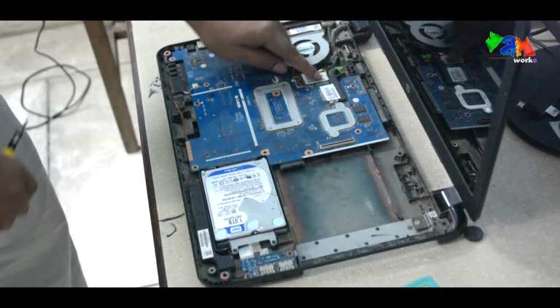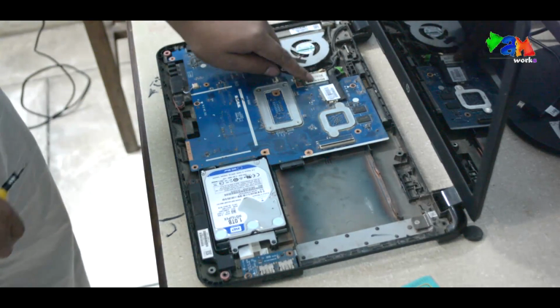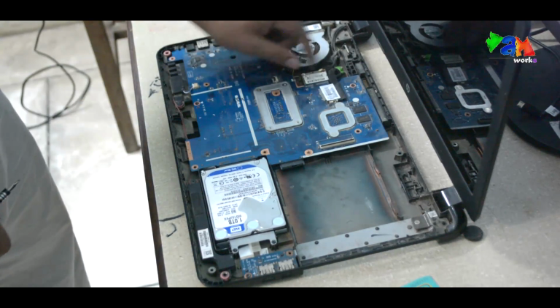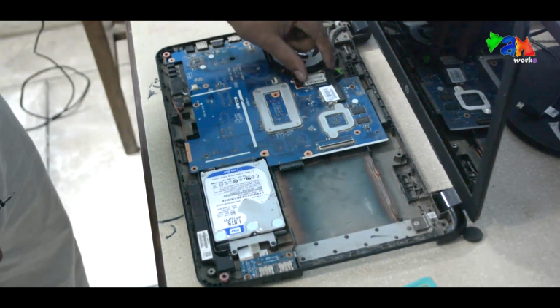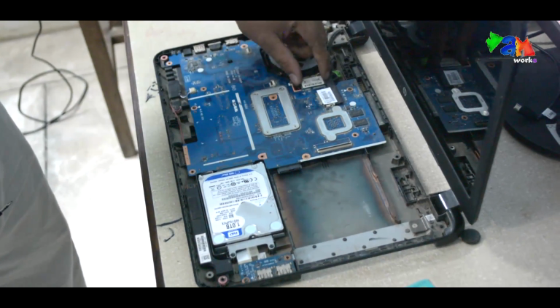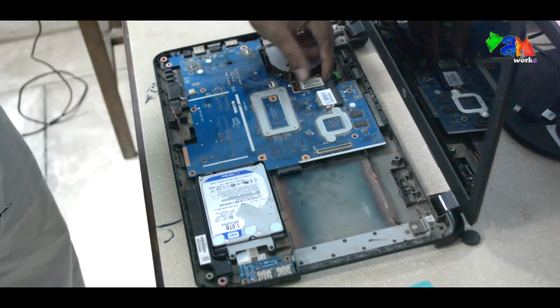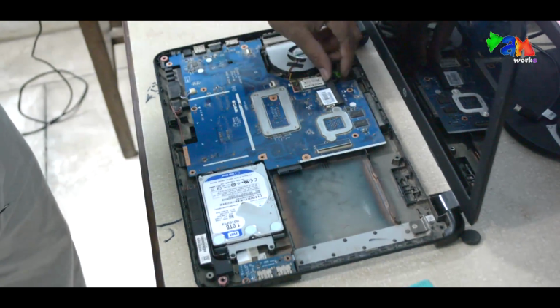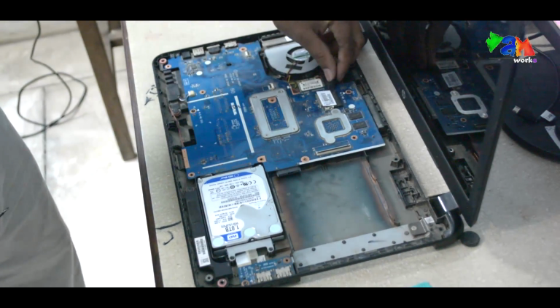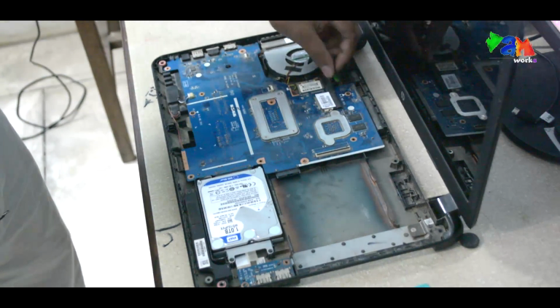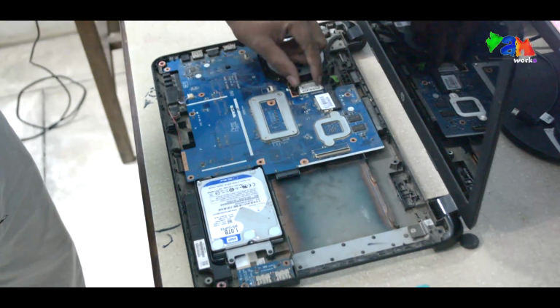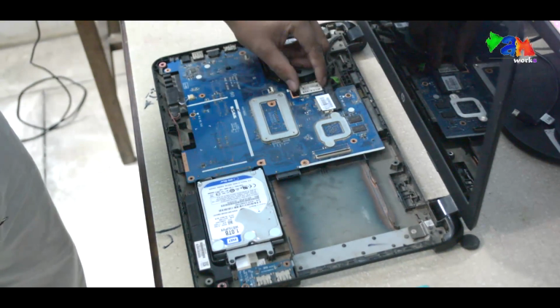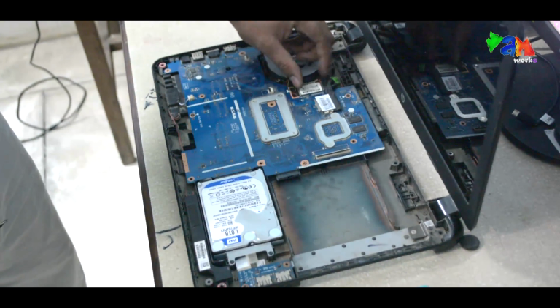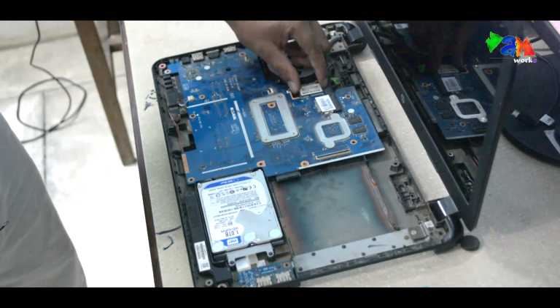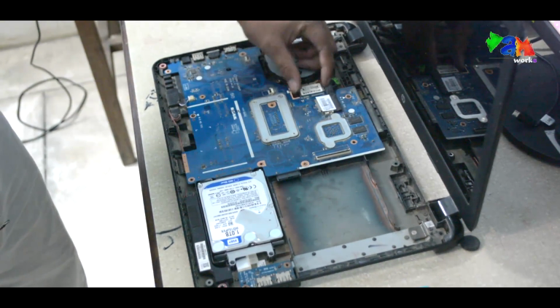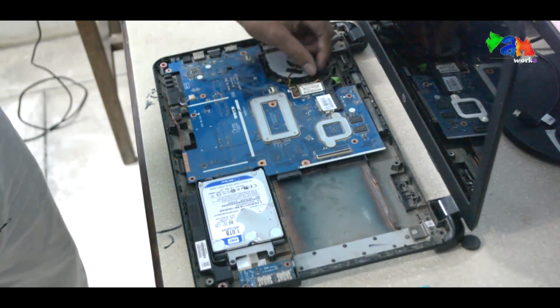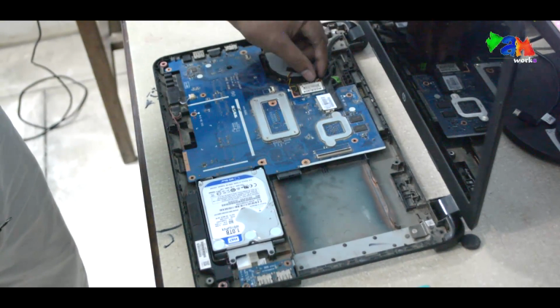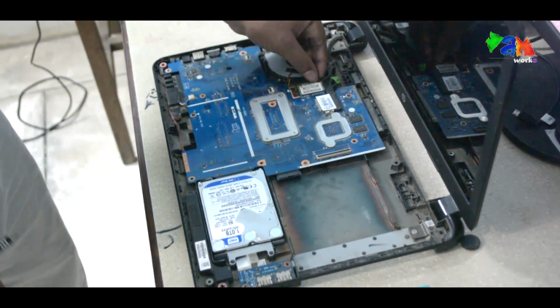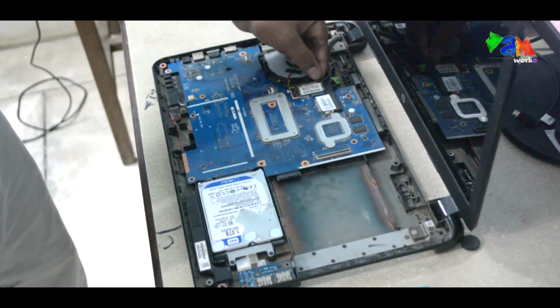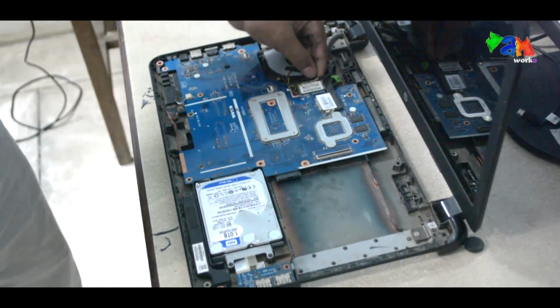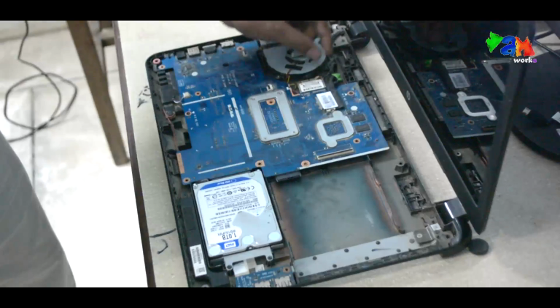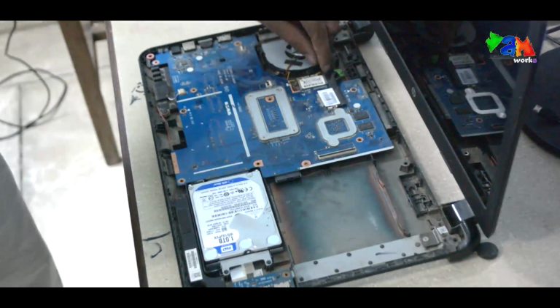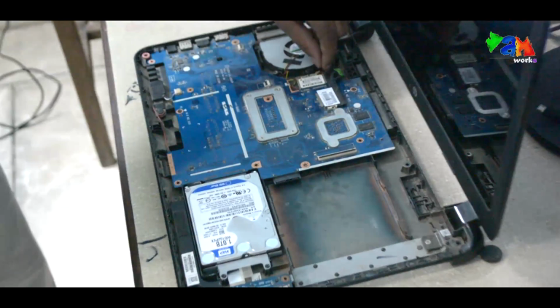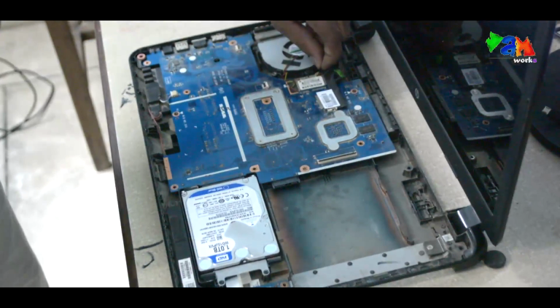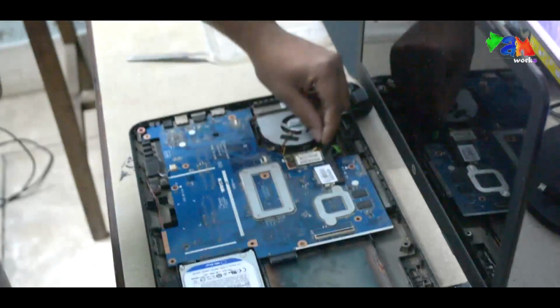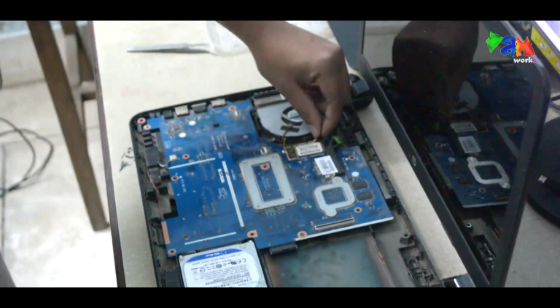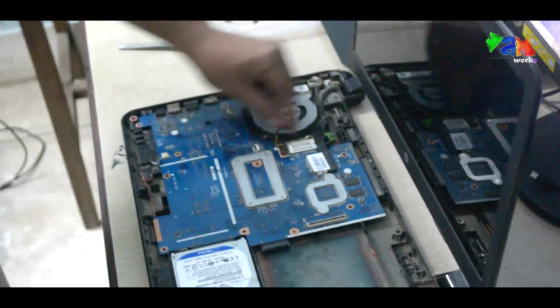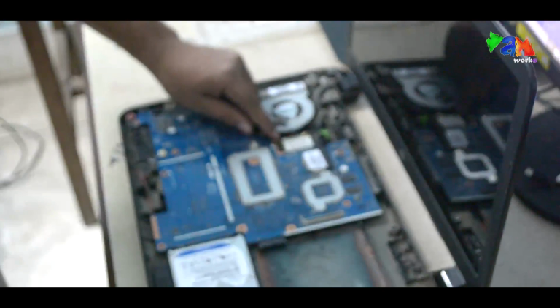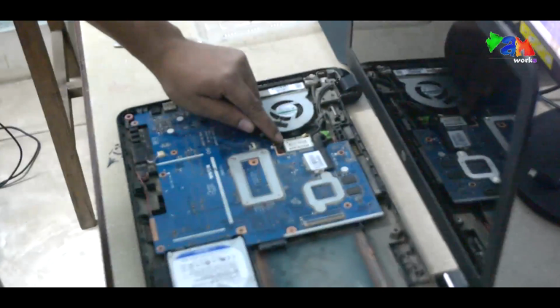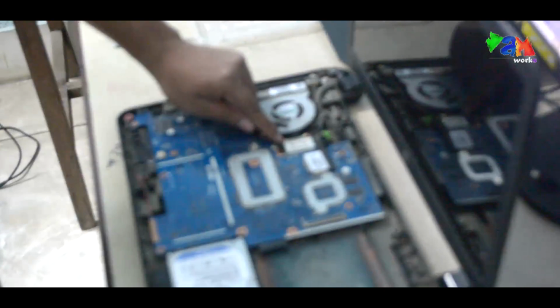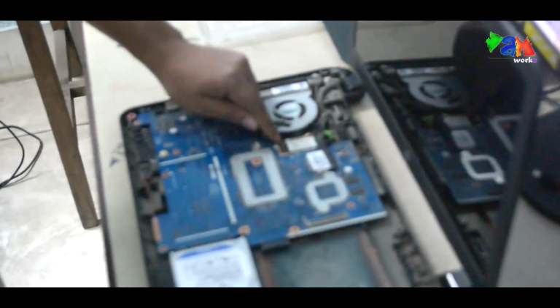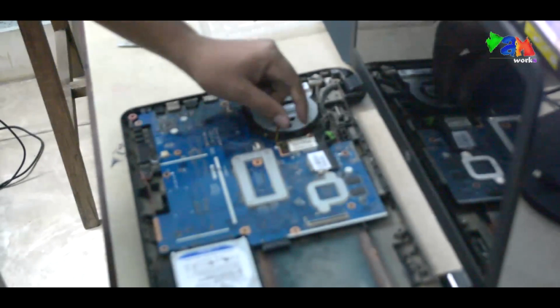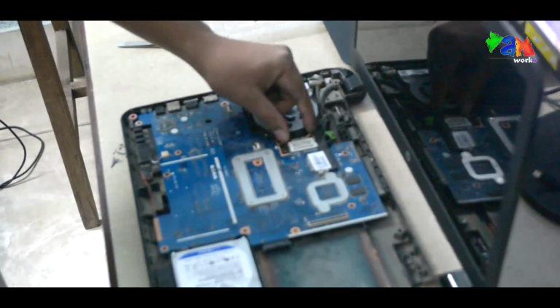Here is the WLAN which is your Wi-Fi. It has one short connector point and one screw.